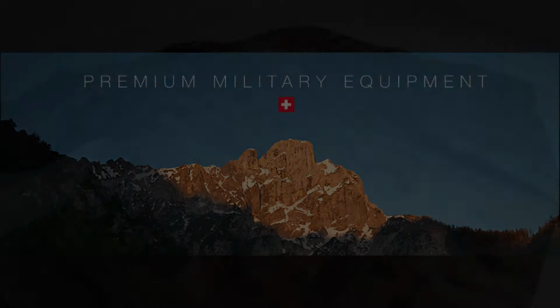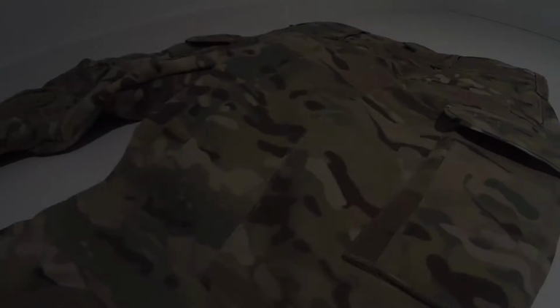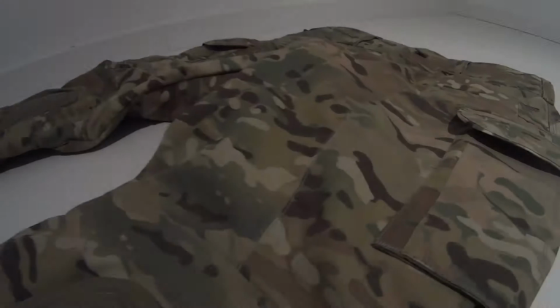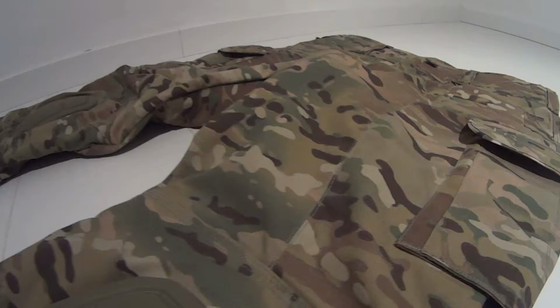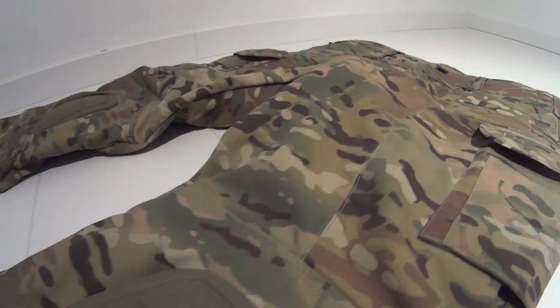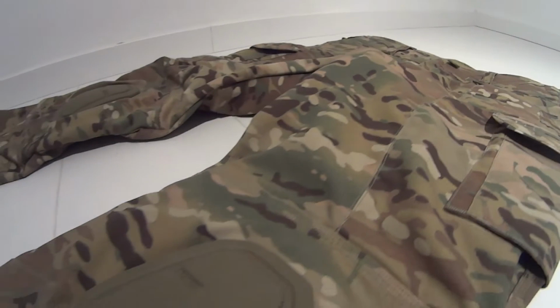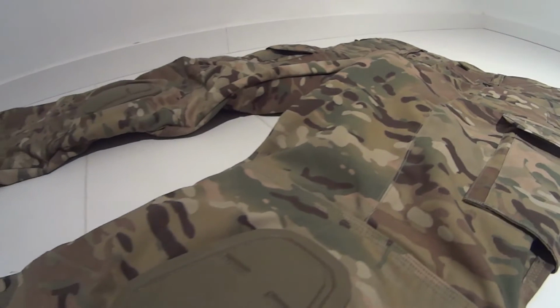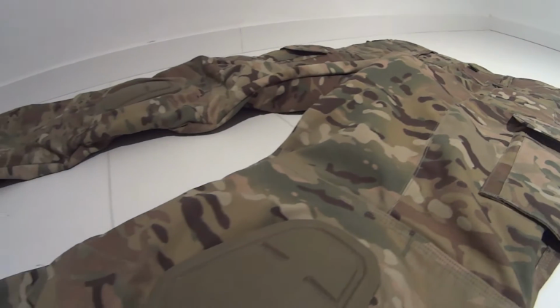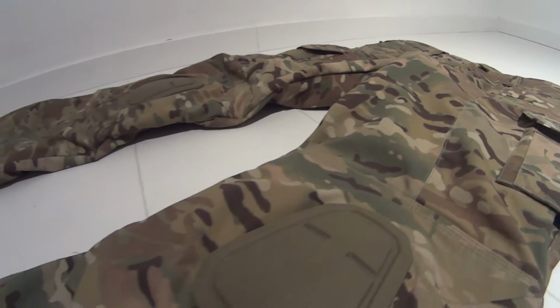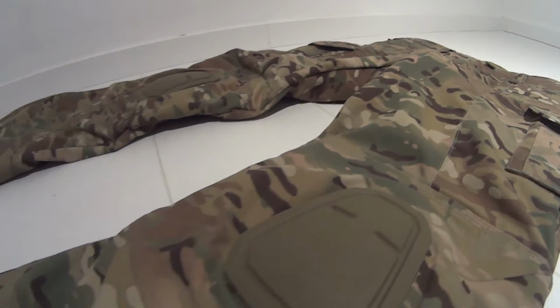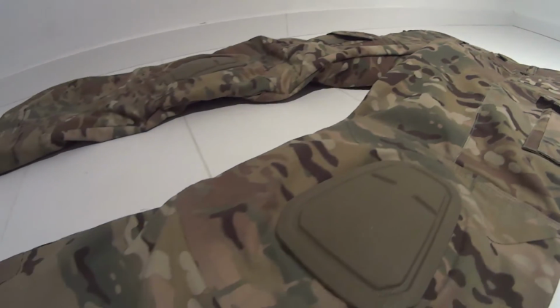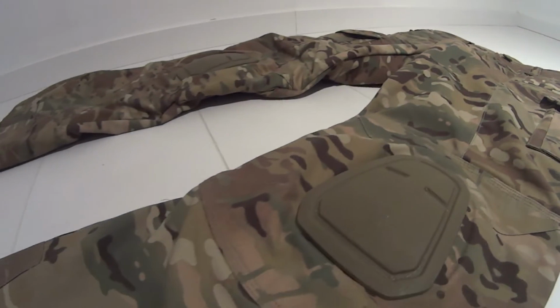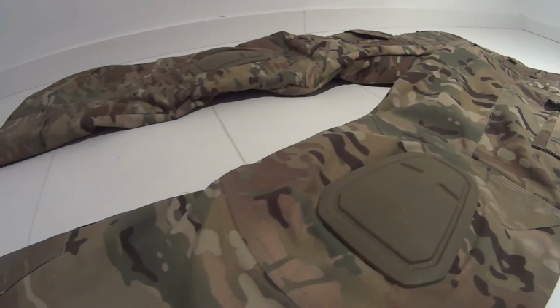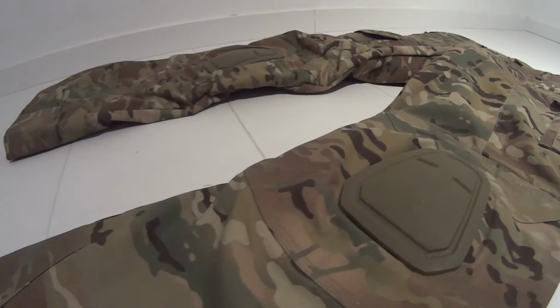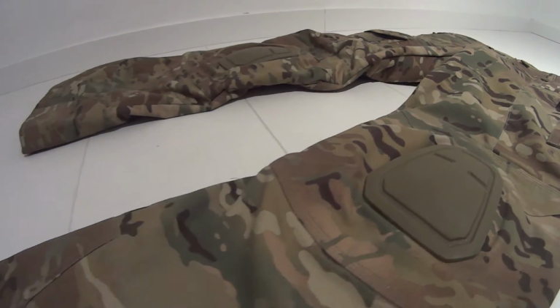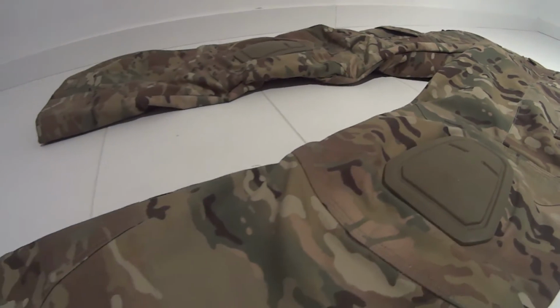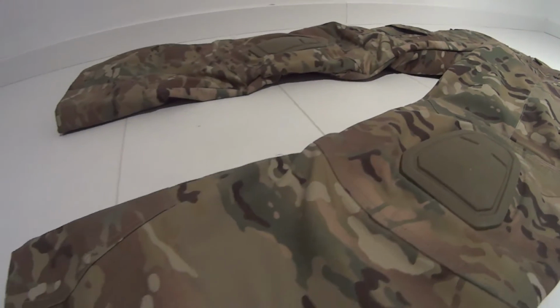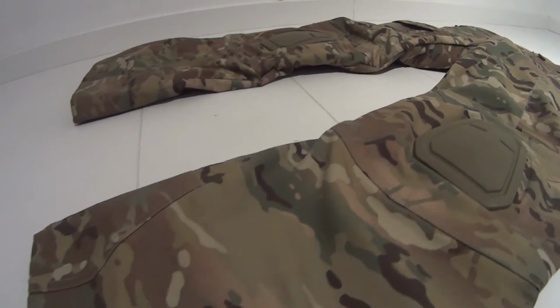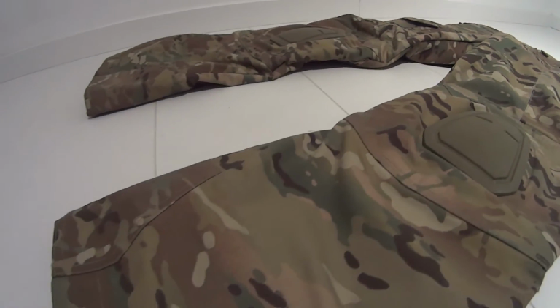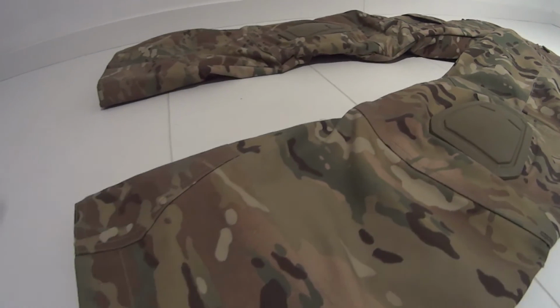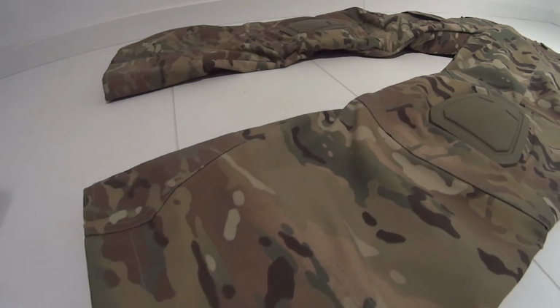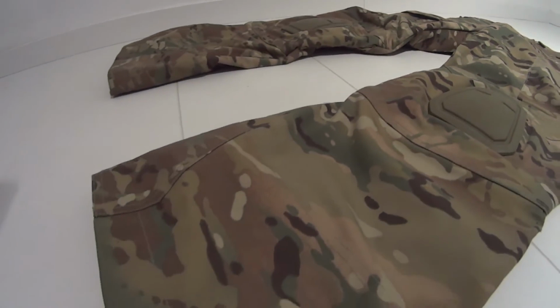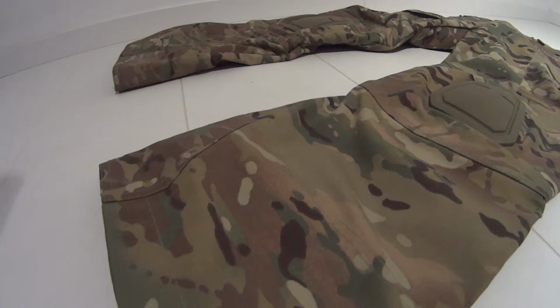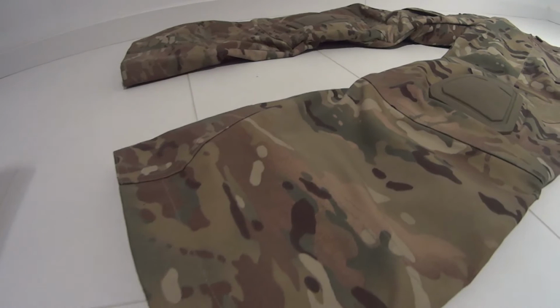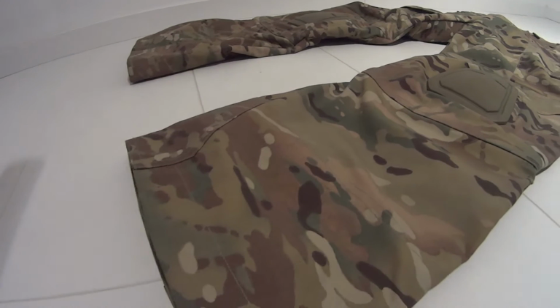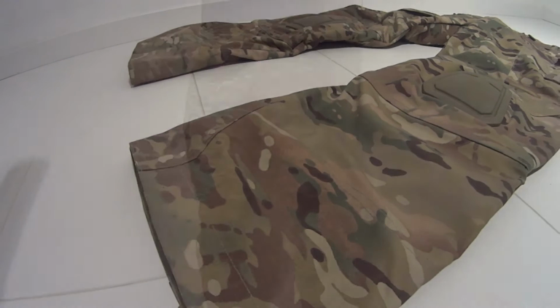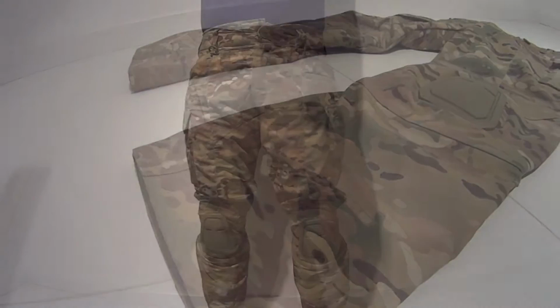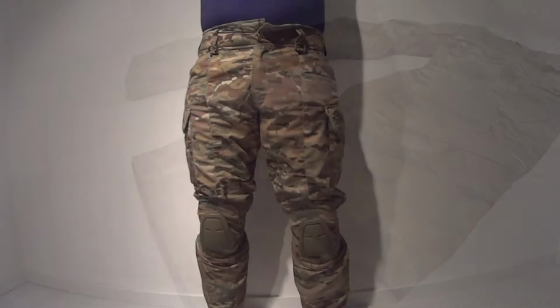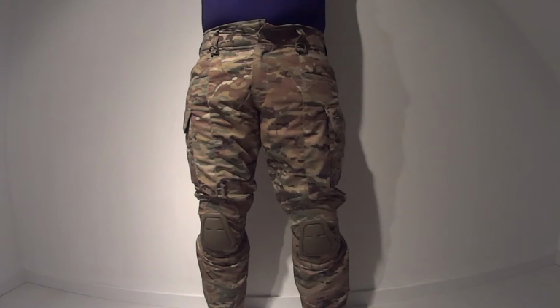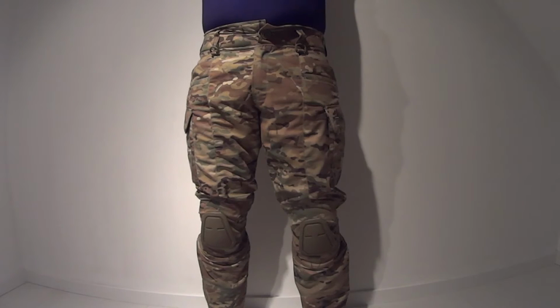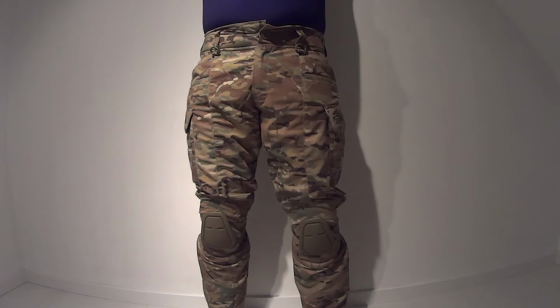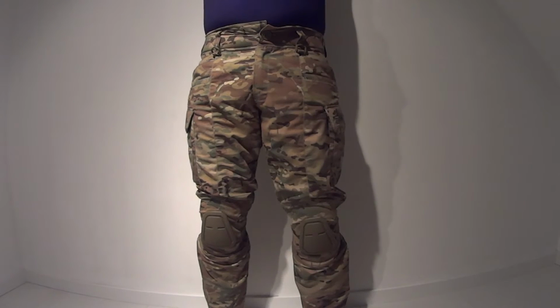As I first got the pants I was immediately drawn towards the quality of the used fabrics and the fine detailing. Let's take a look at wearing comfort first.